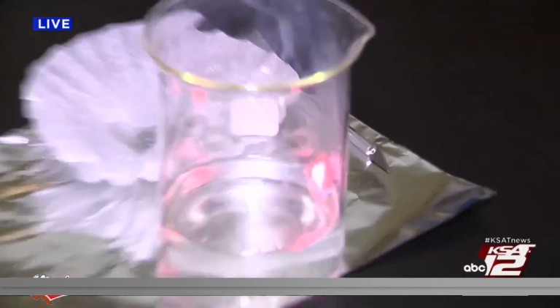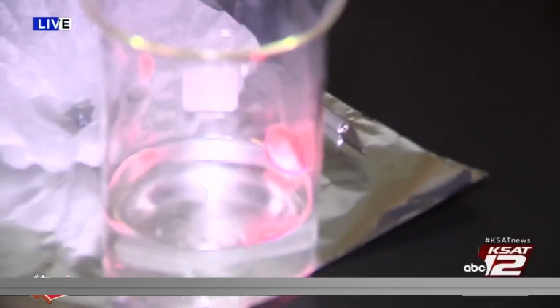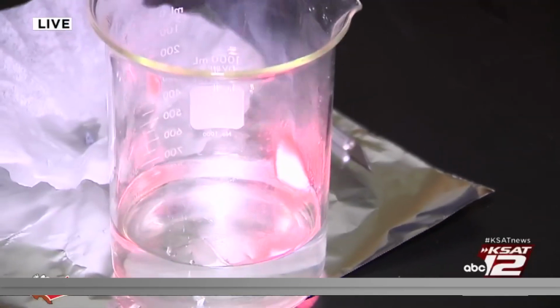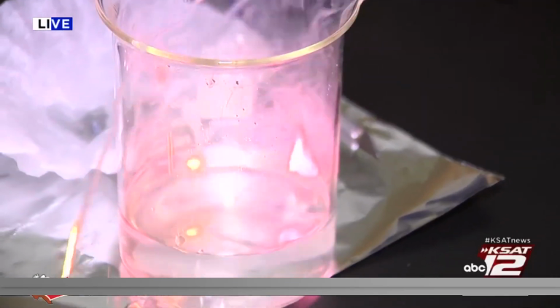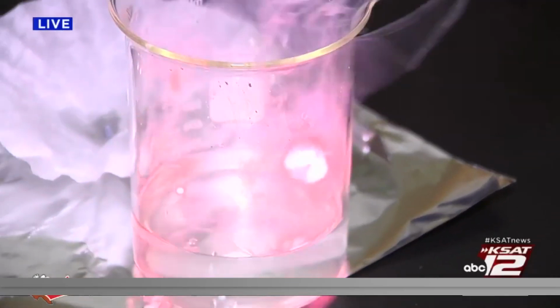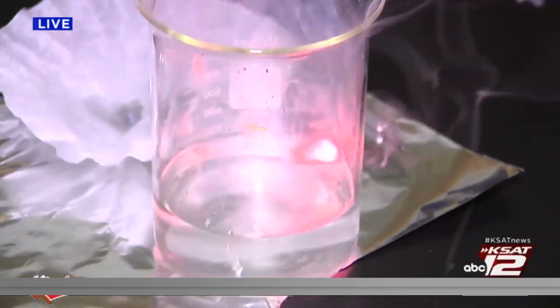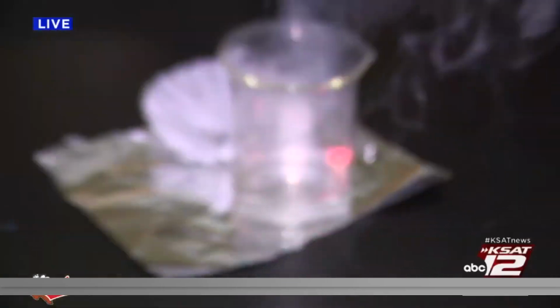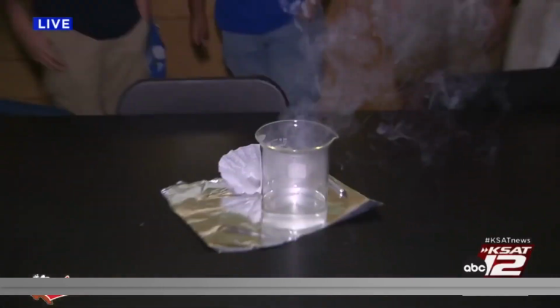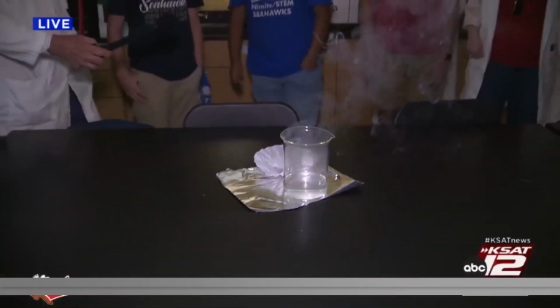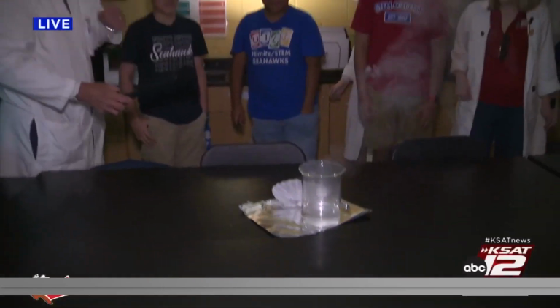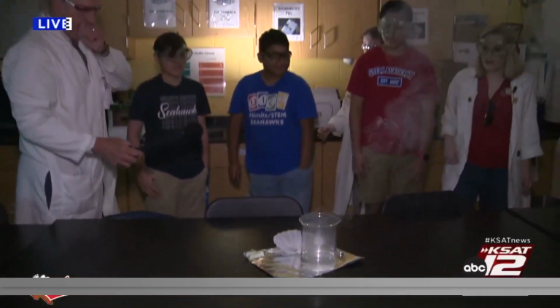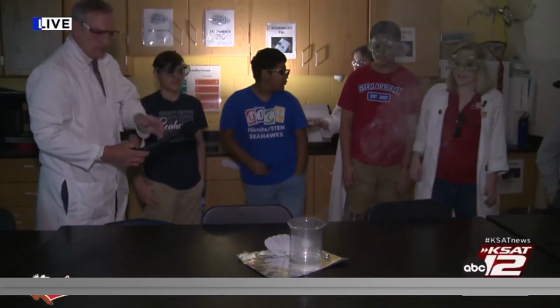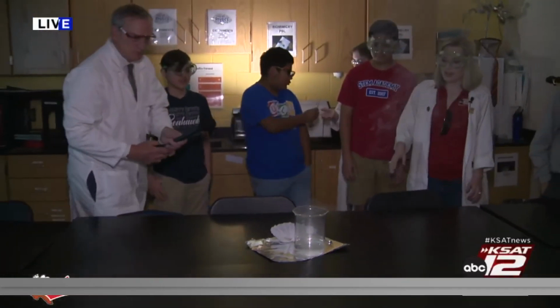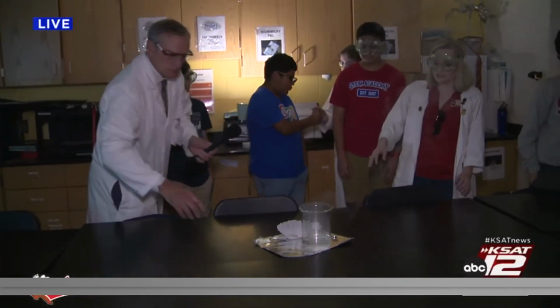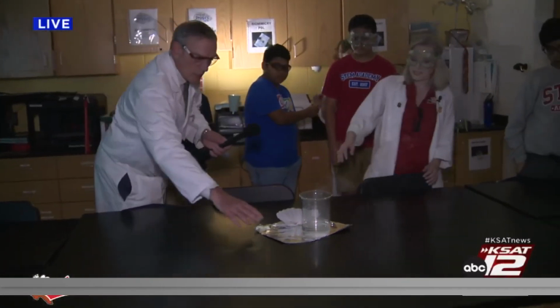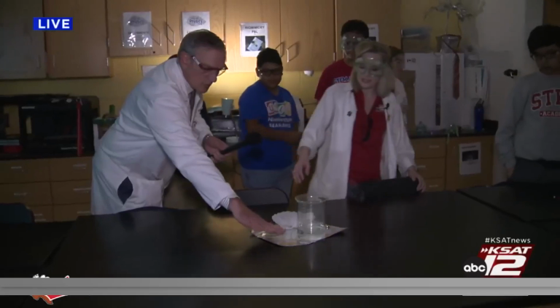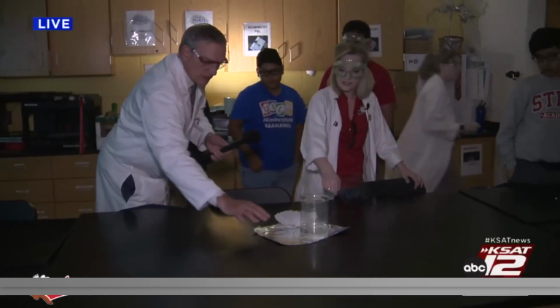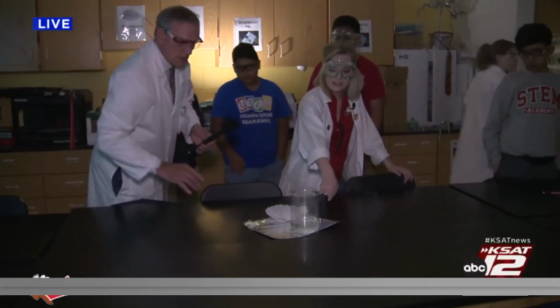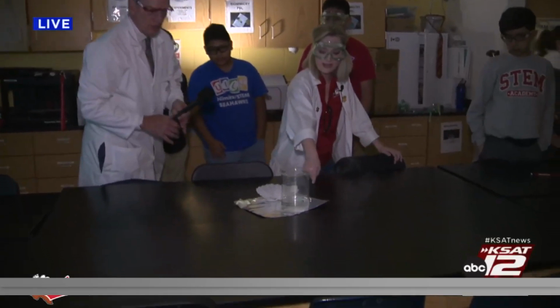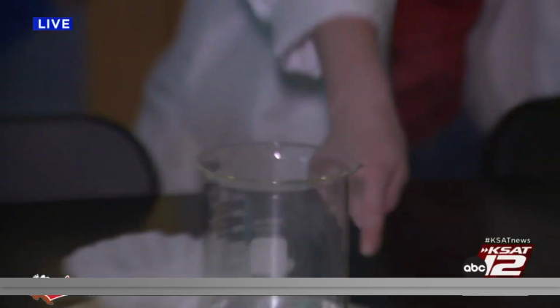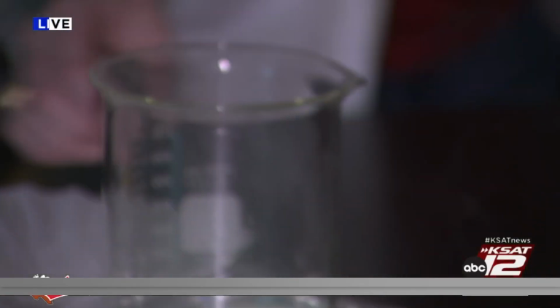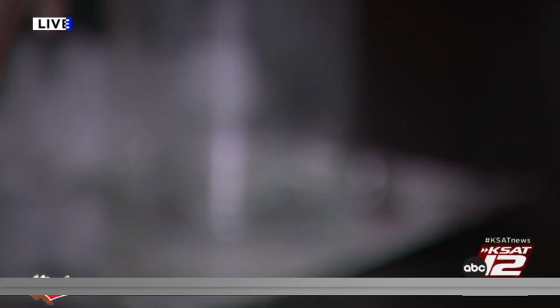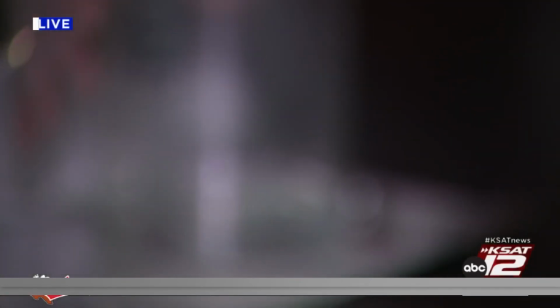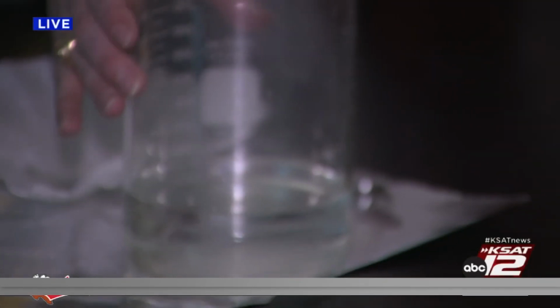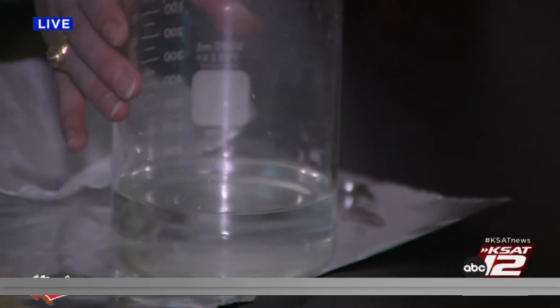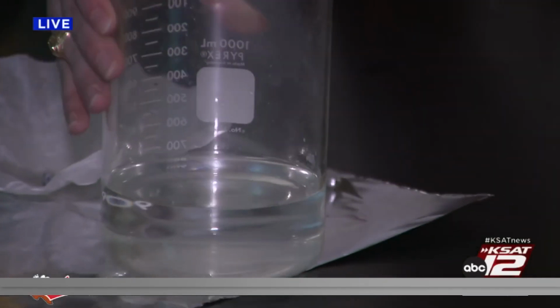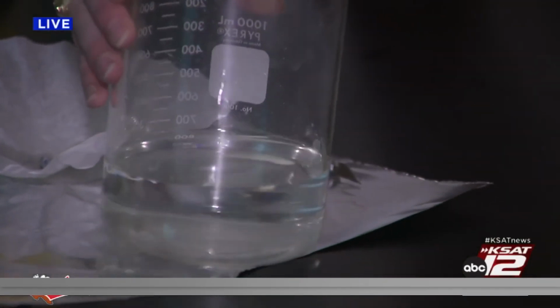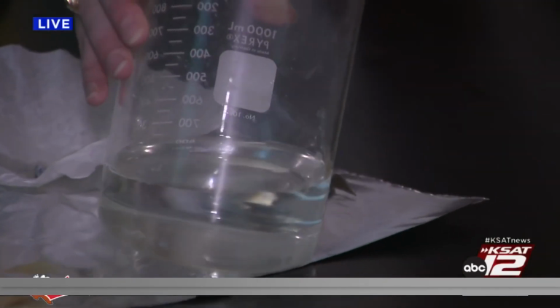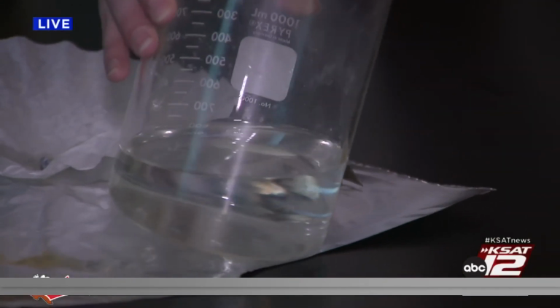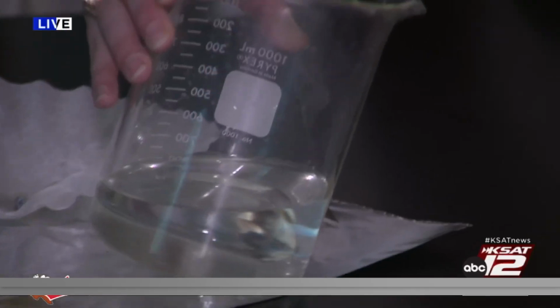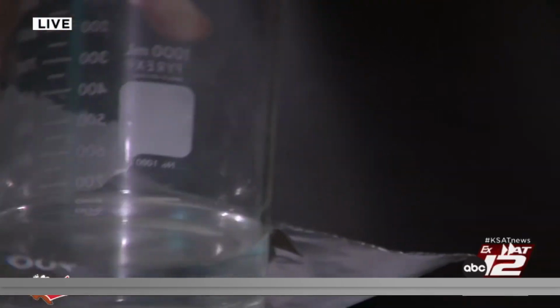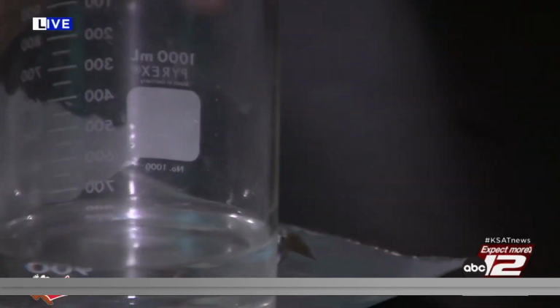Three, two, one. Whoa! Oh! There's still some alkali metal on the side — we're going to tilt it and it should catch a little more fire. There it did.